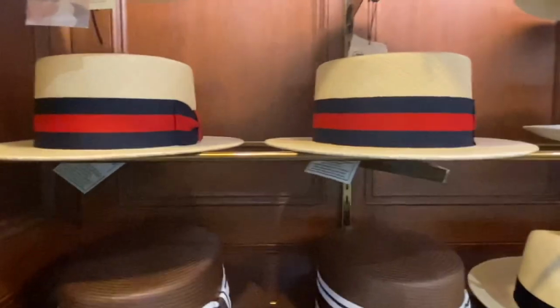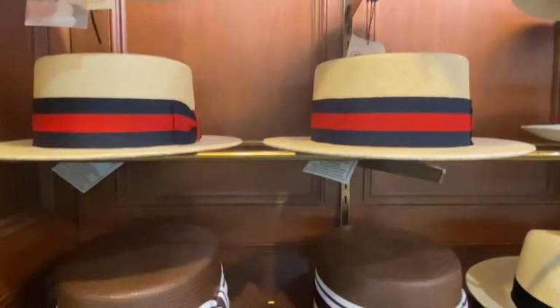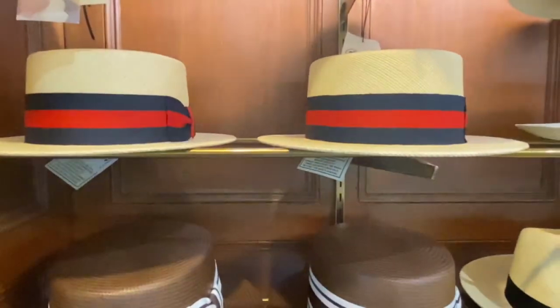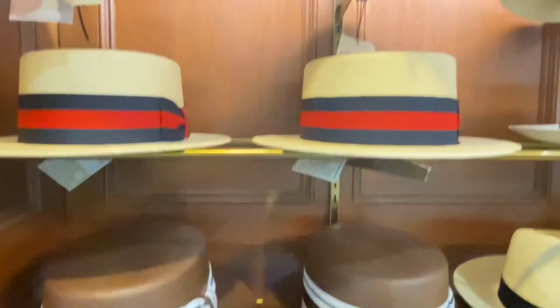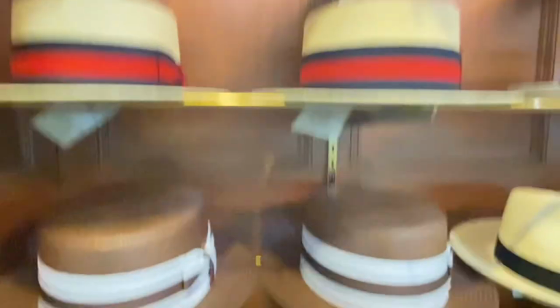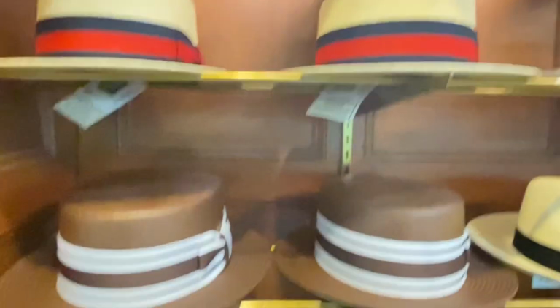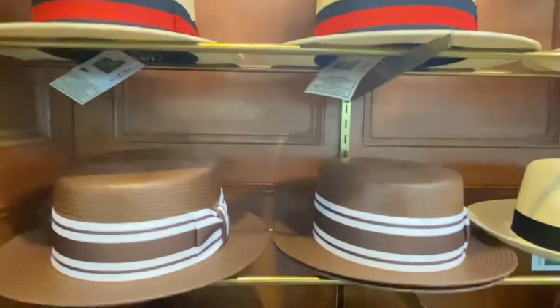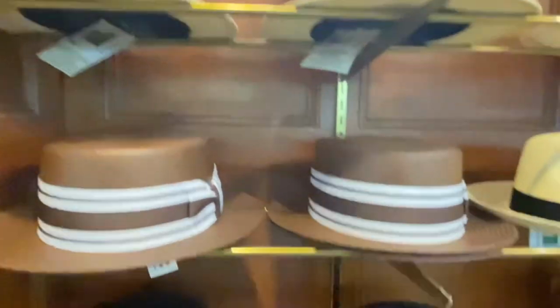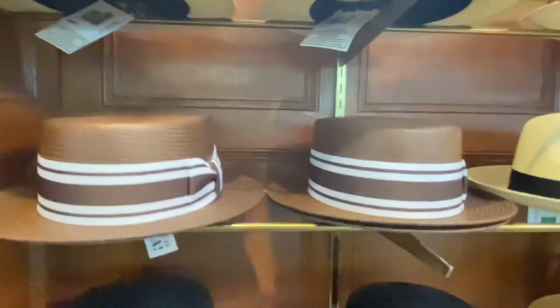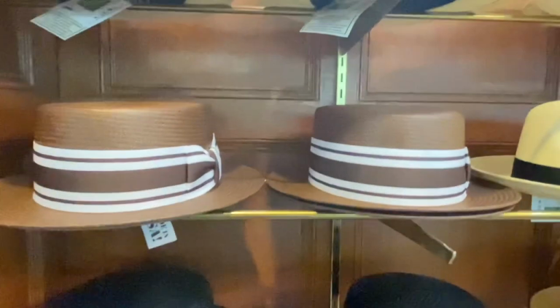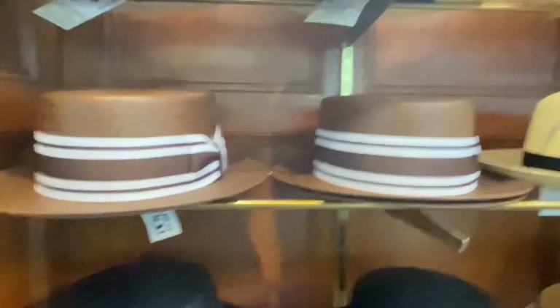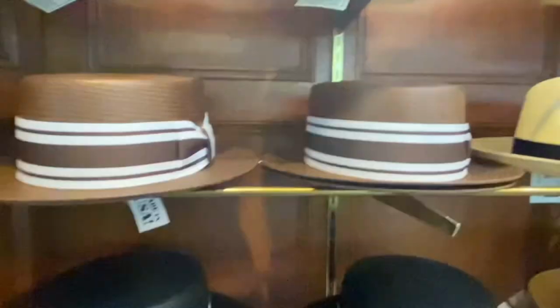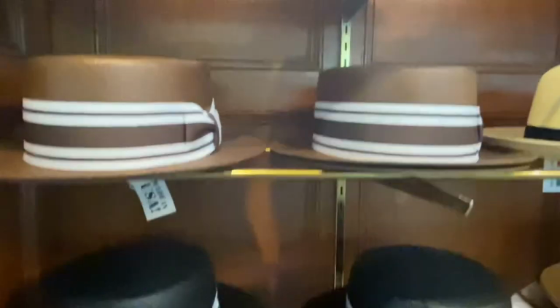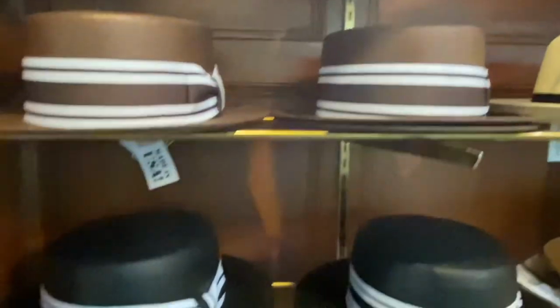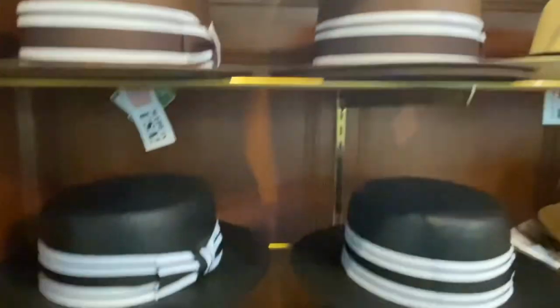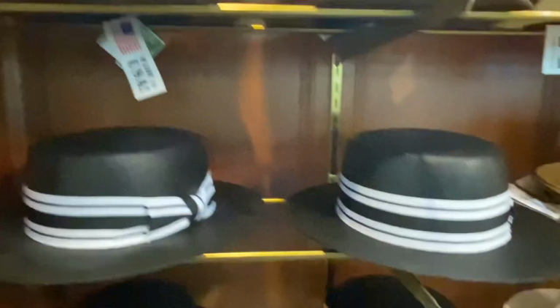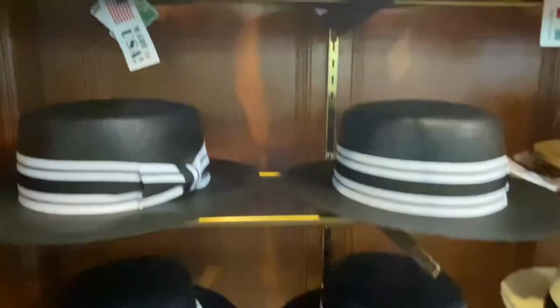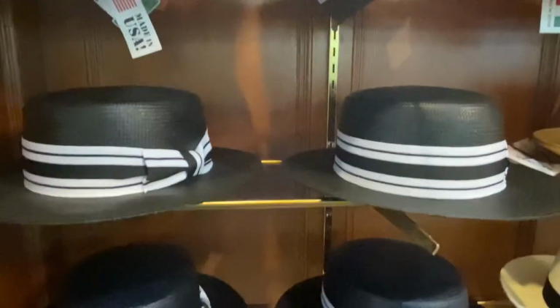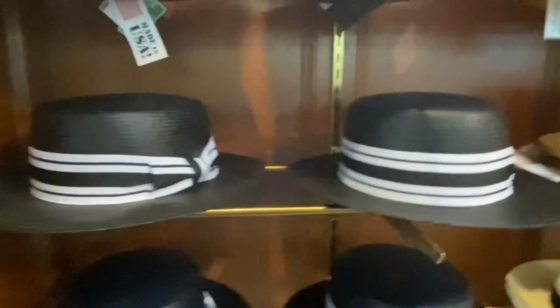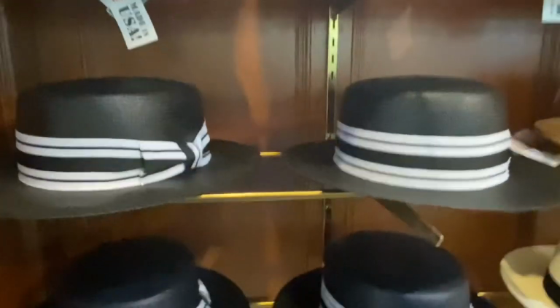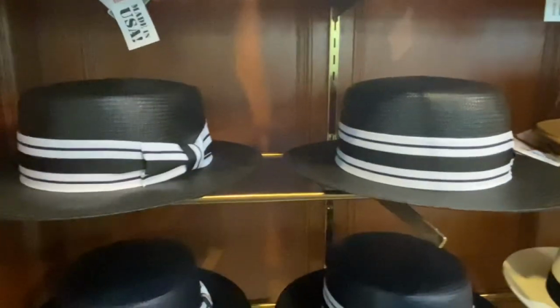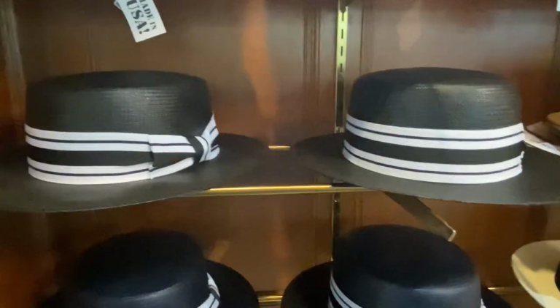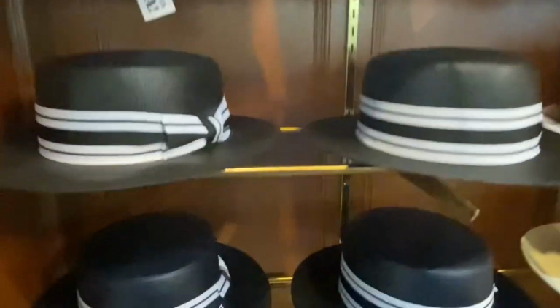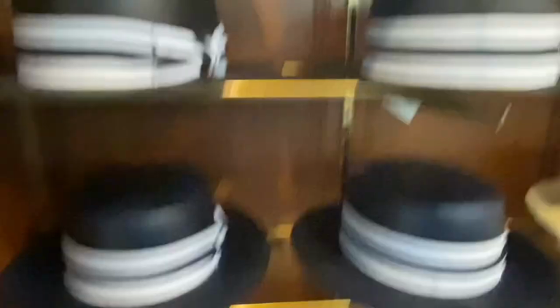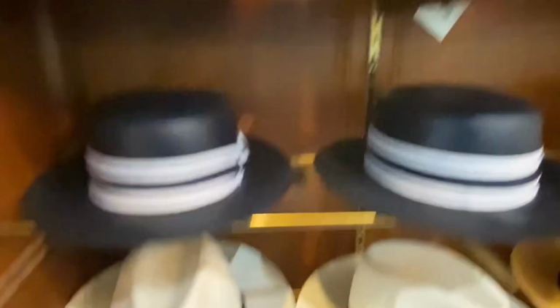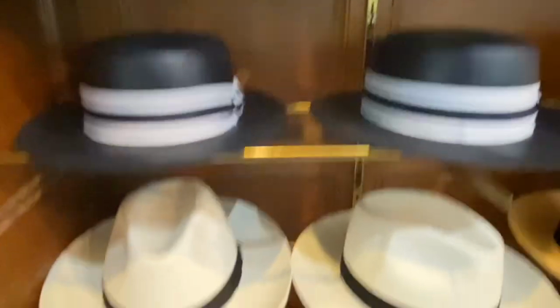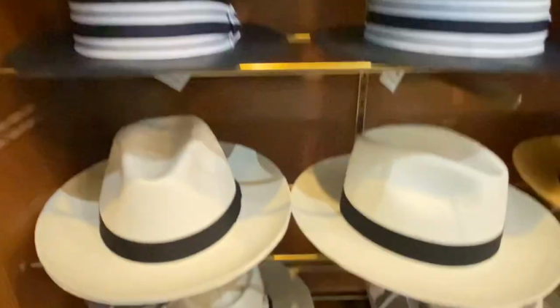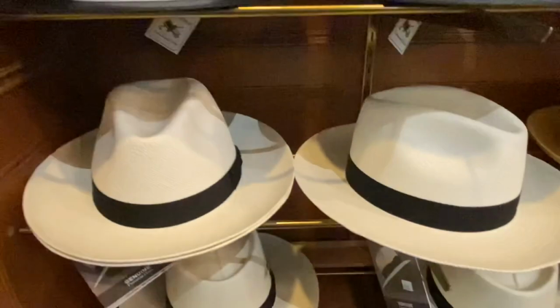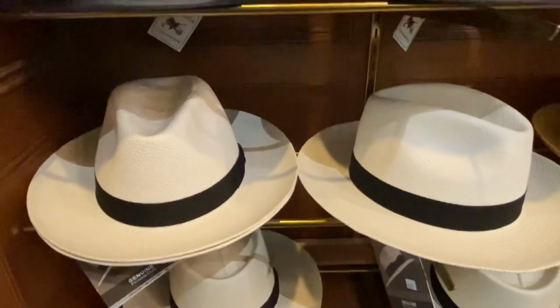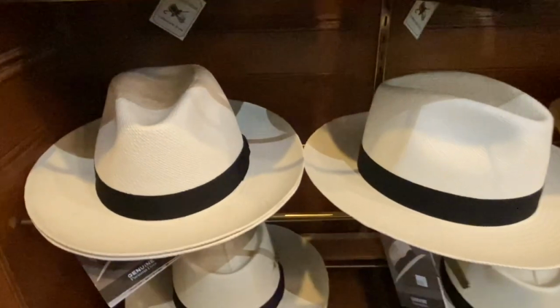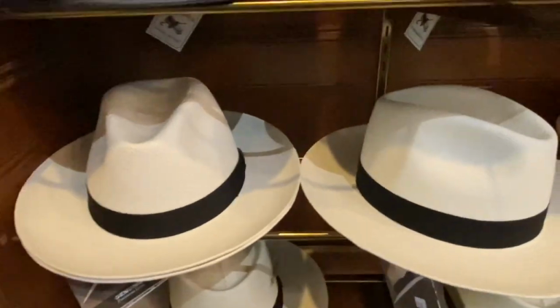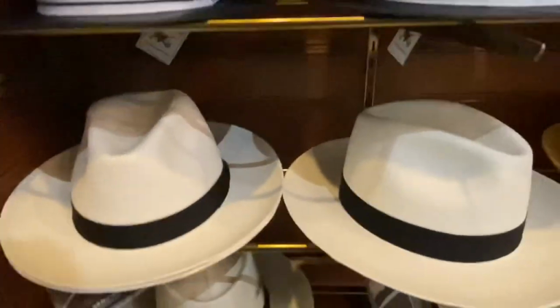Here's some beautiful Panama boaters — those boaters are hand-woven. Here's some boaters made out of Shantung. Shantung is what those cowboy hats use; the Stetson Westerns are made out of it. It's actually a fancy paper straw.